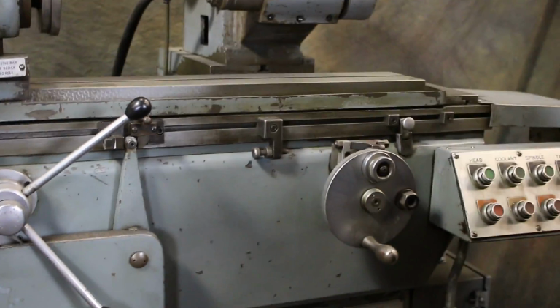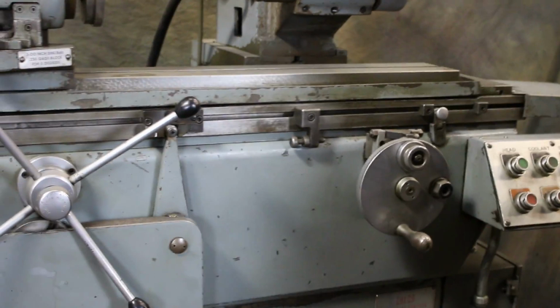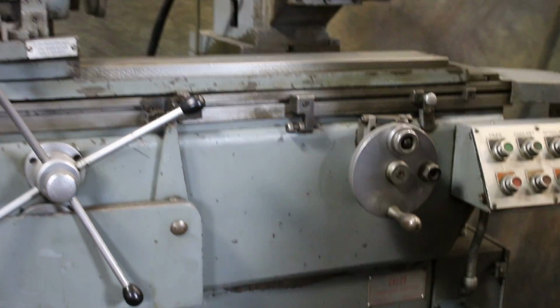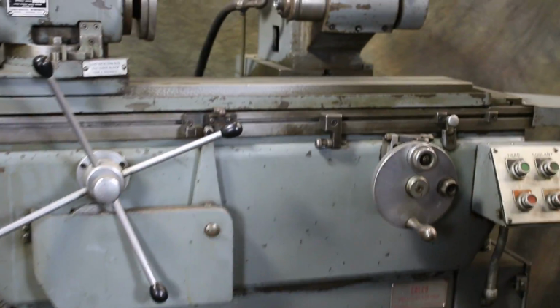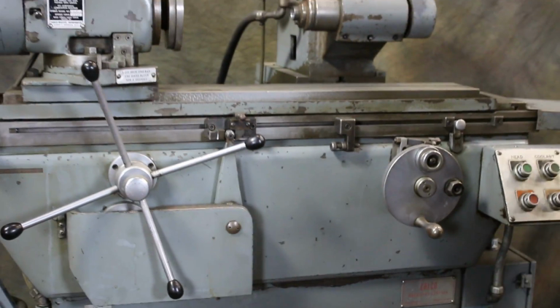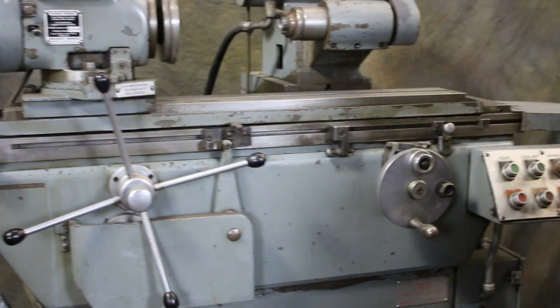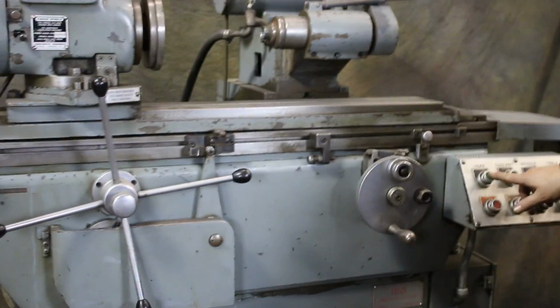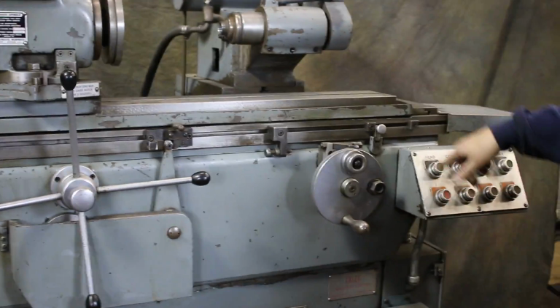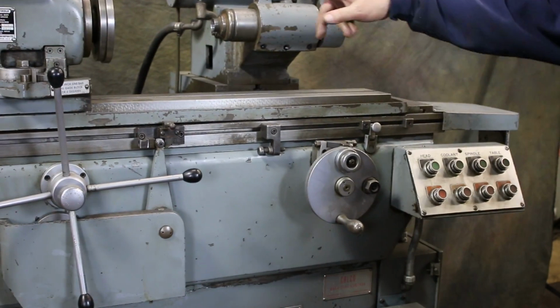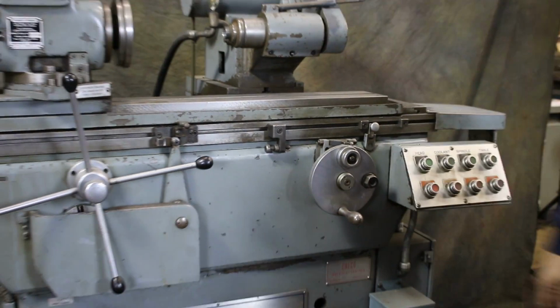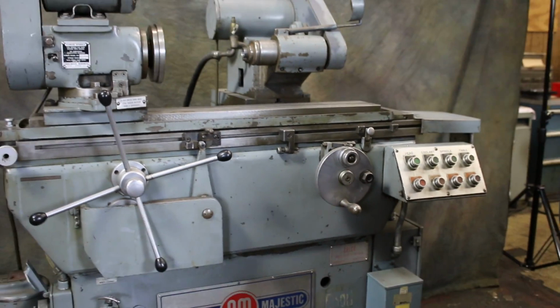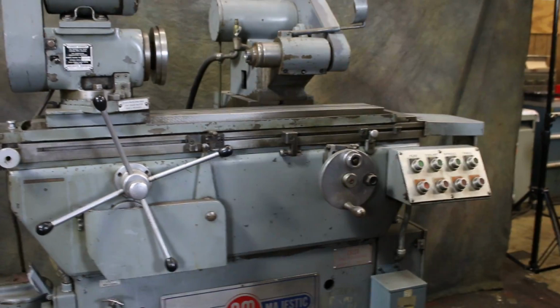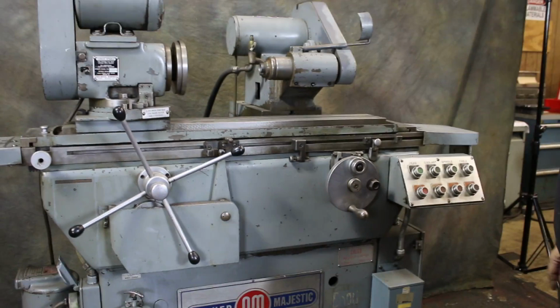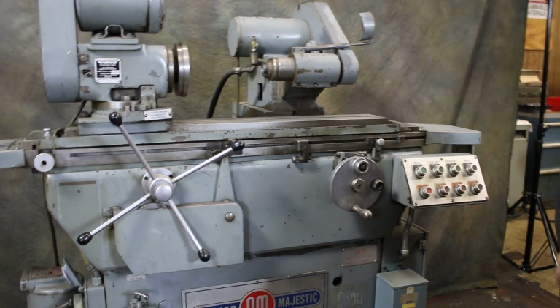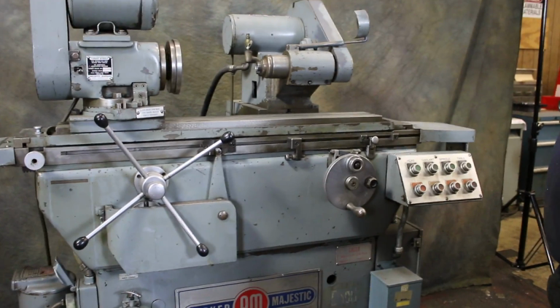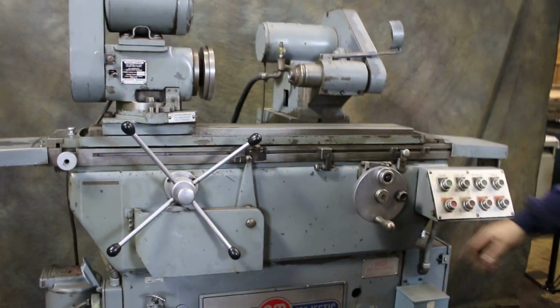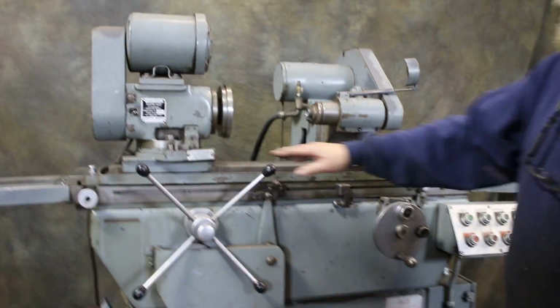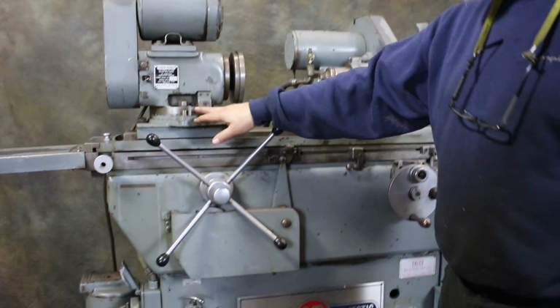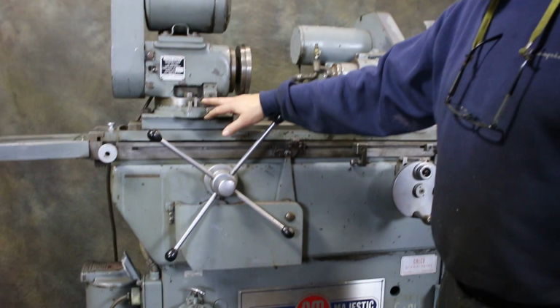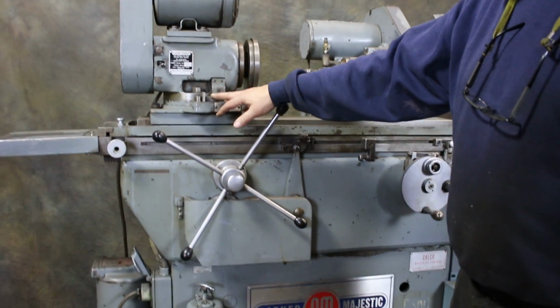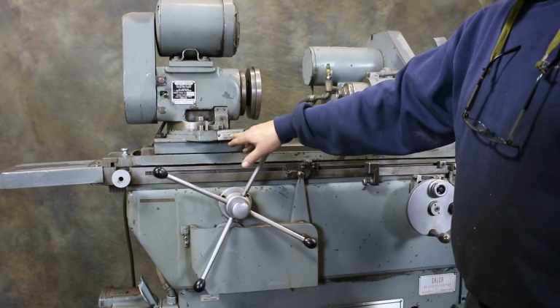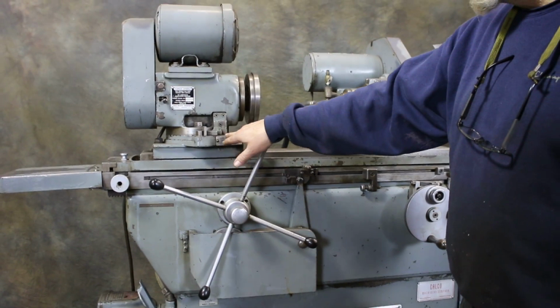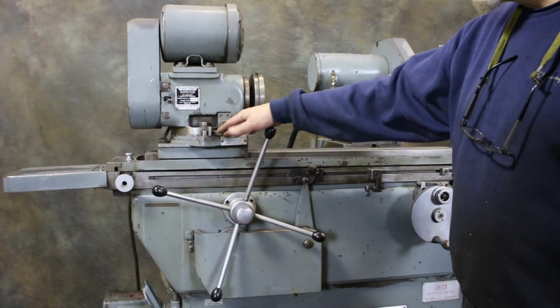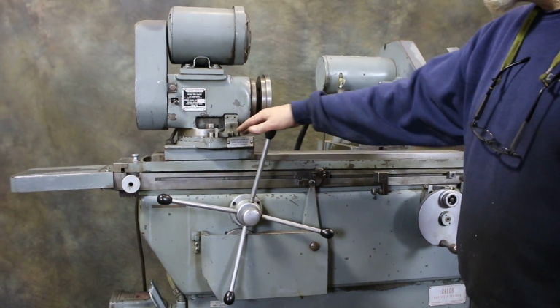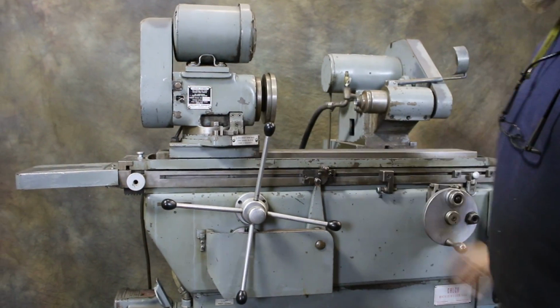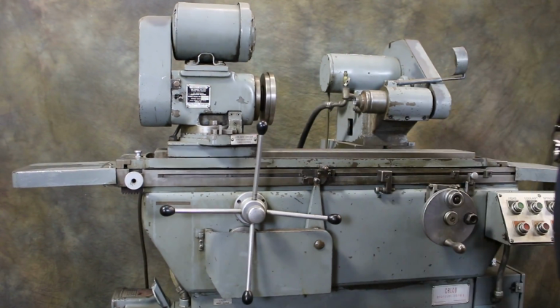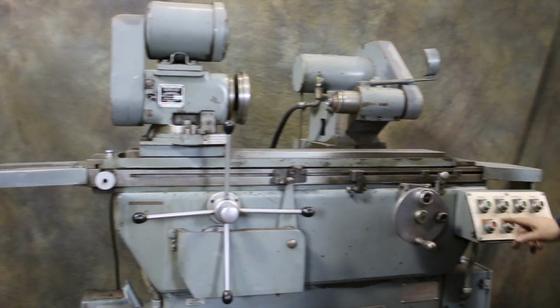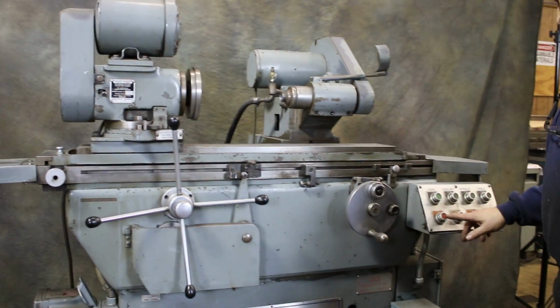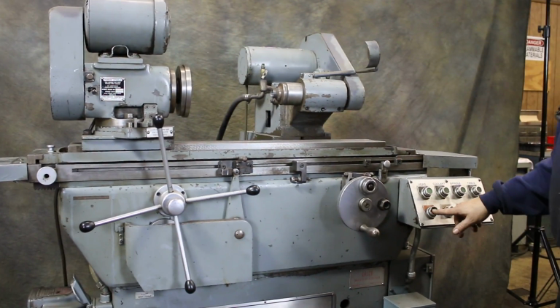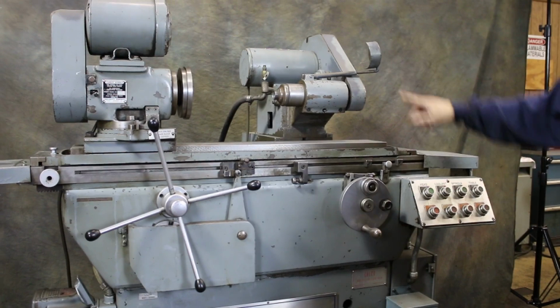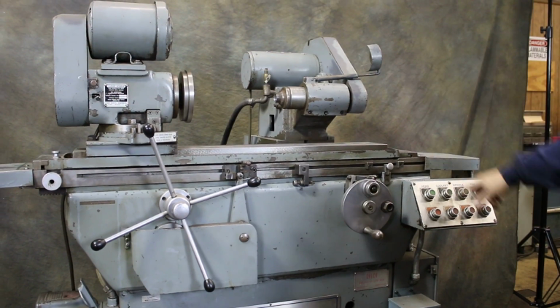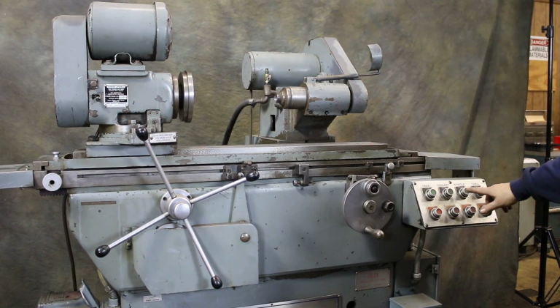We start the work head. This work head has a sine bar mounted on it, so you can set this to precise angles. The grinding spindle.